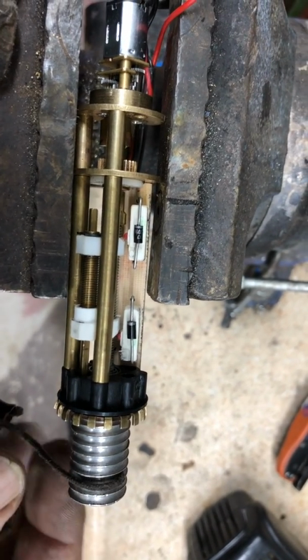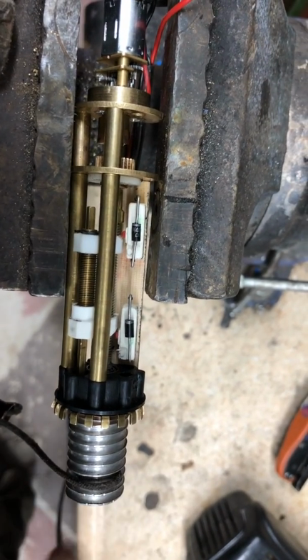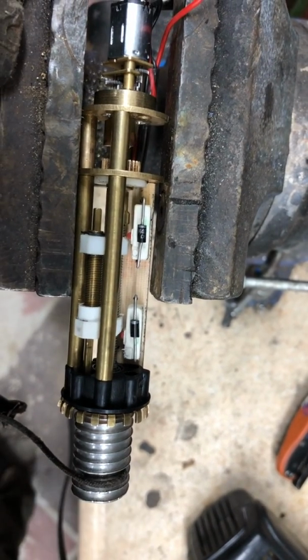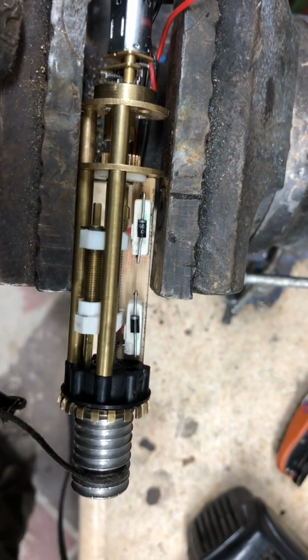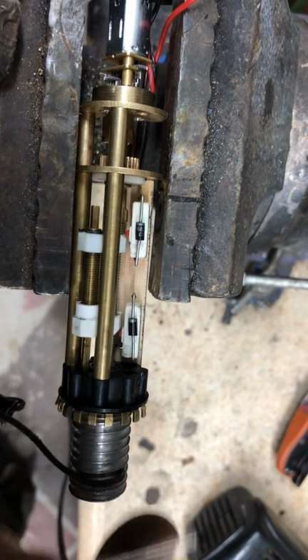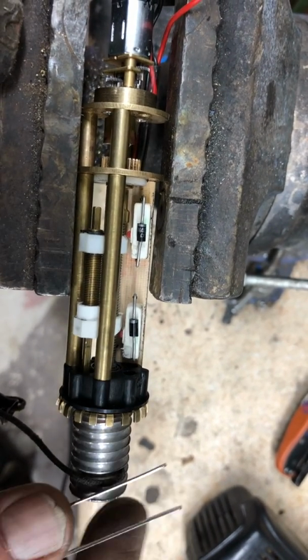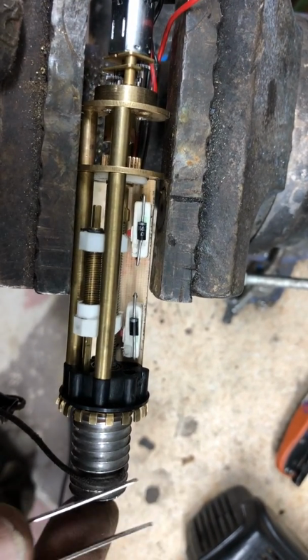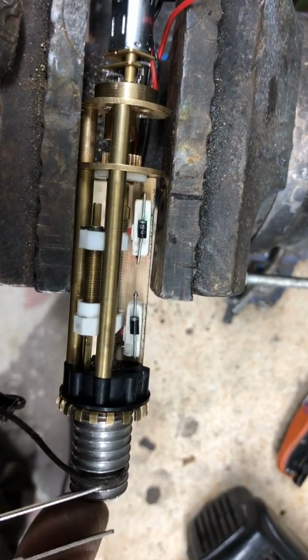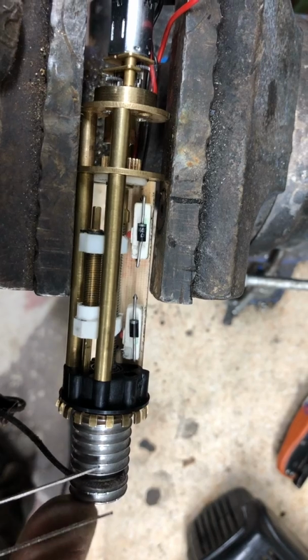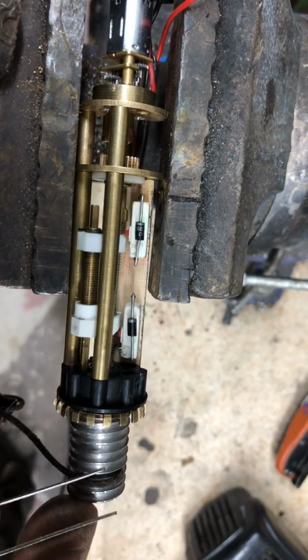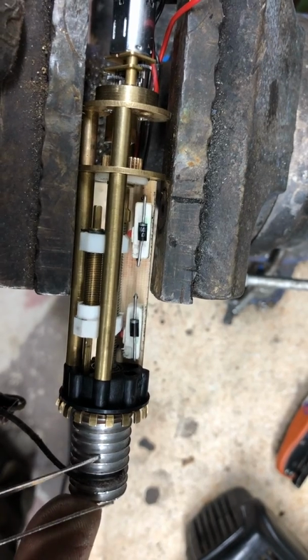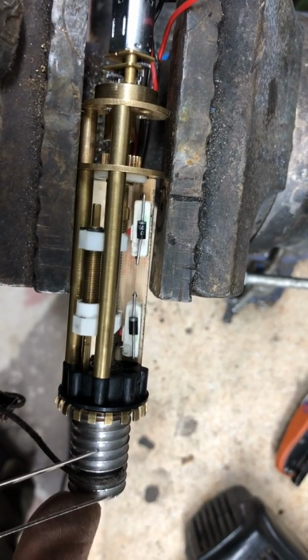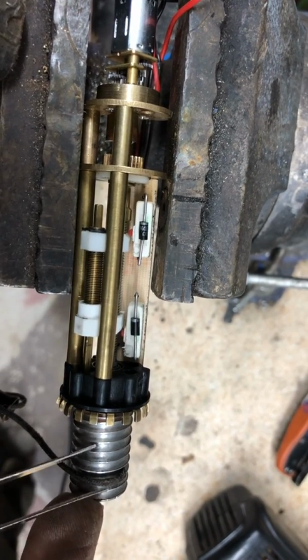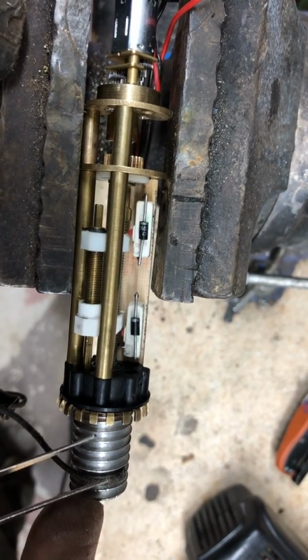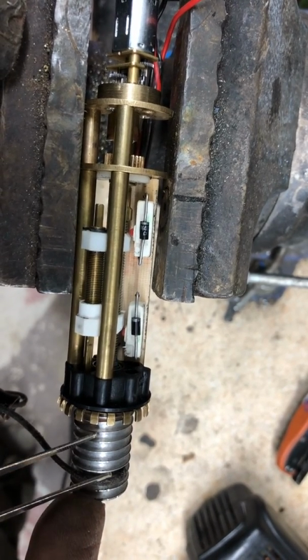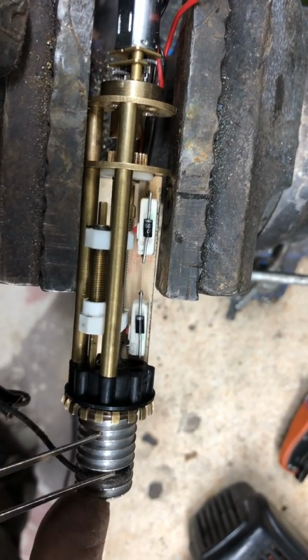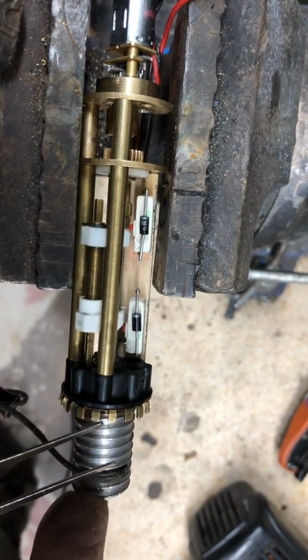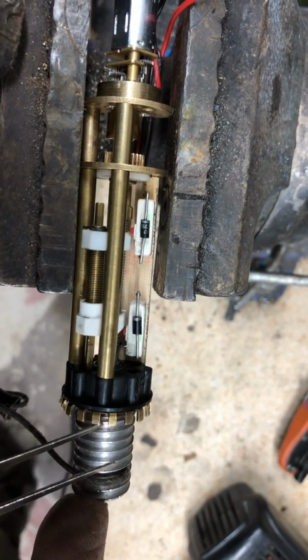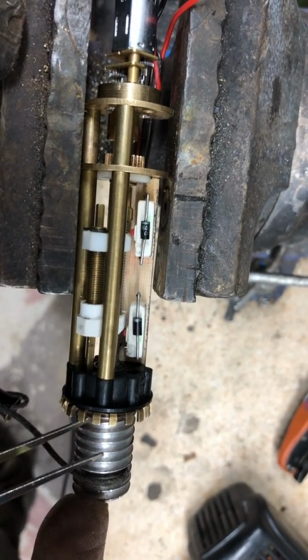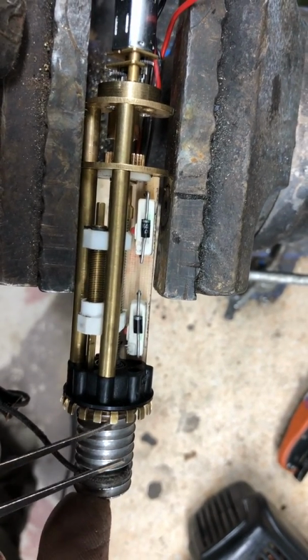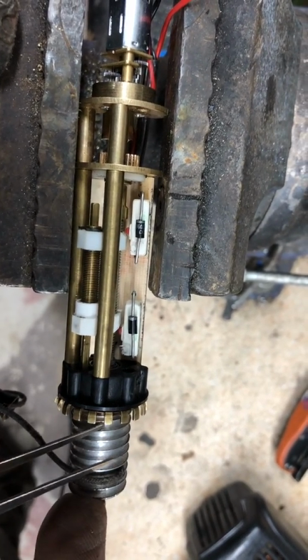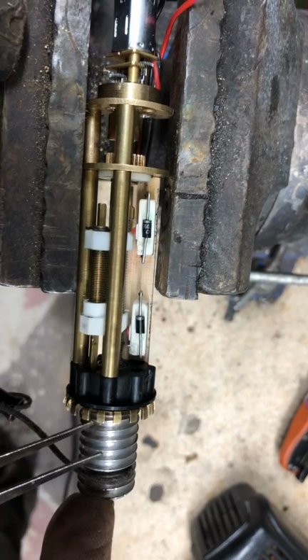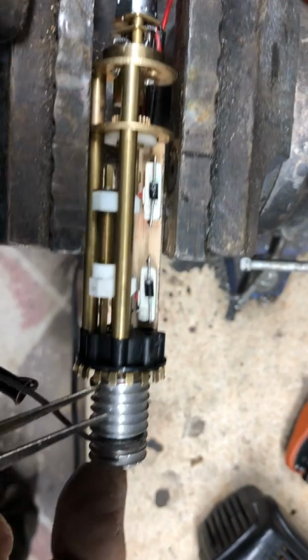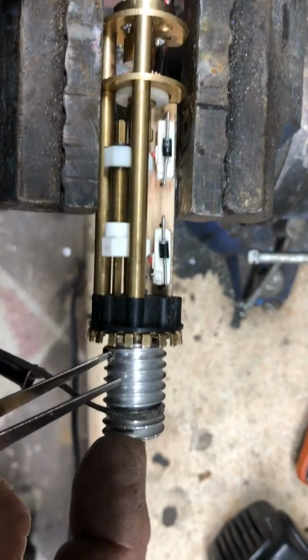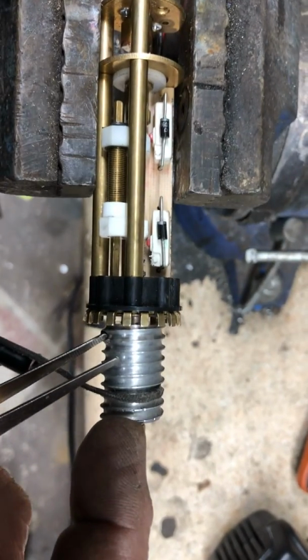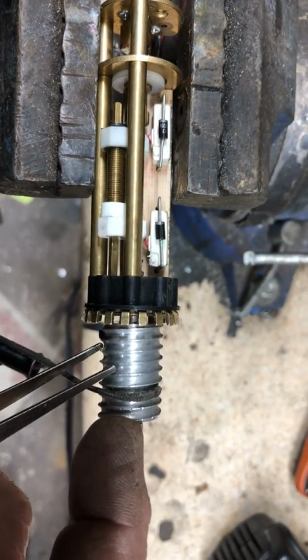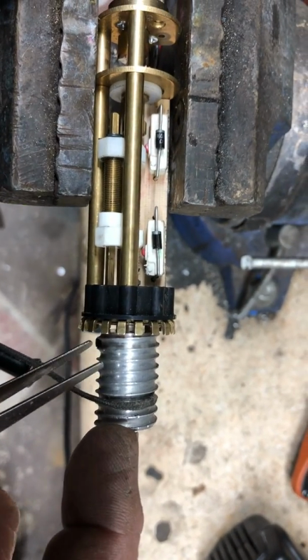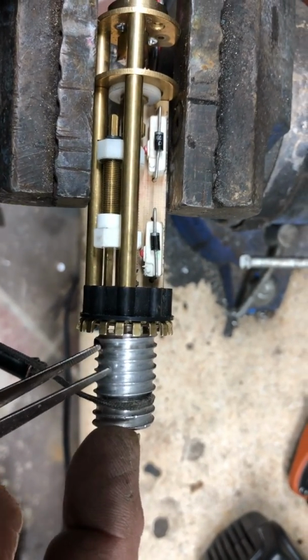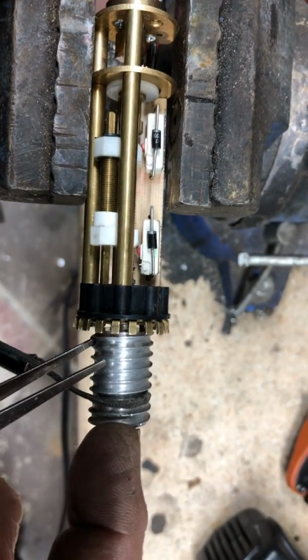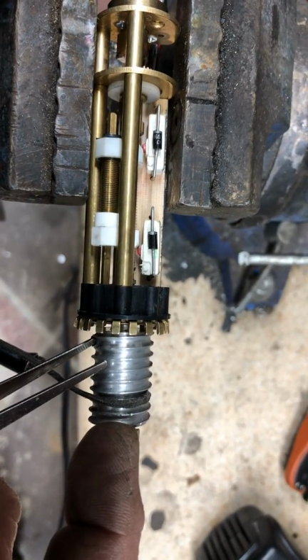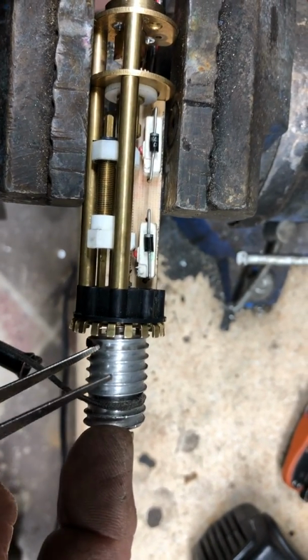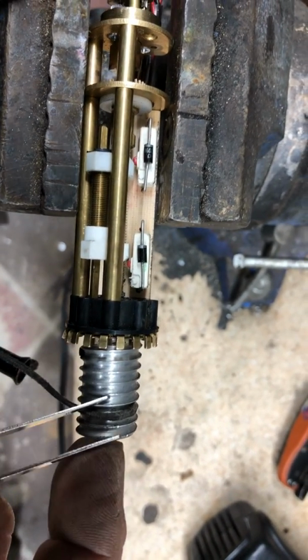Its maximum number of wraps right now is one, two, three, four, and maybe a half. But because a set screw sticks up here, I don't think they ever intended it to wrap any further than that.